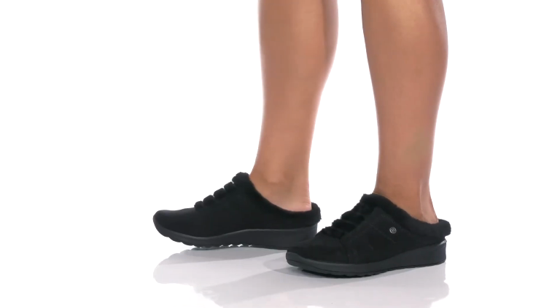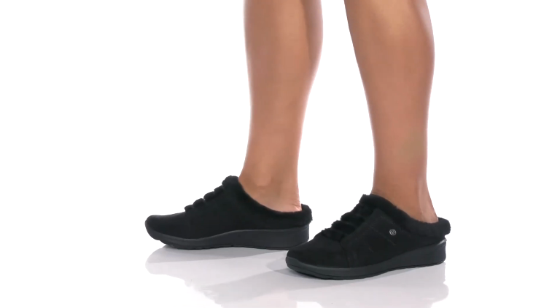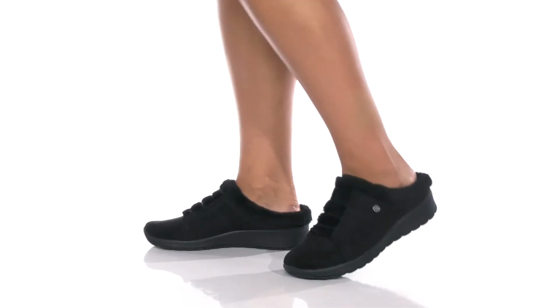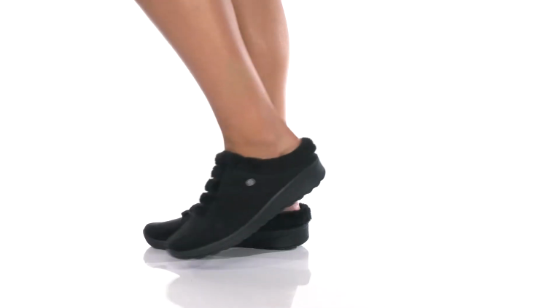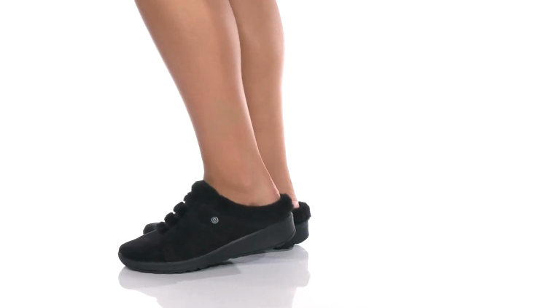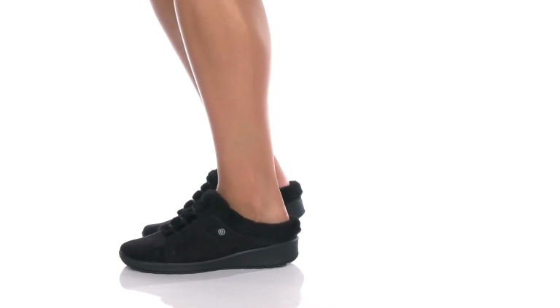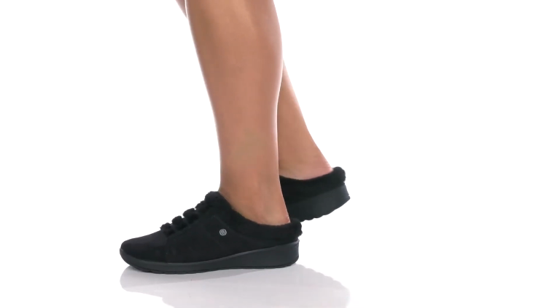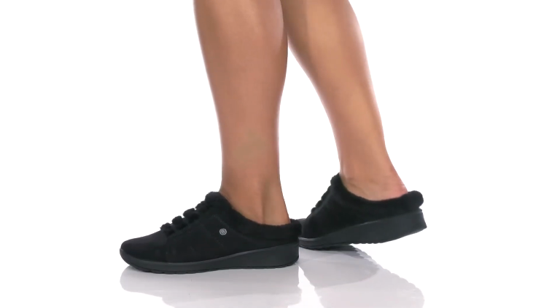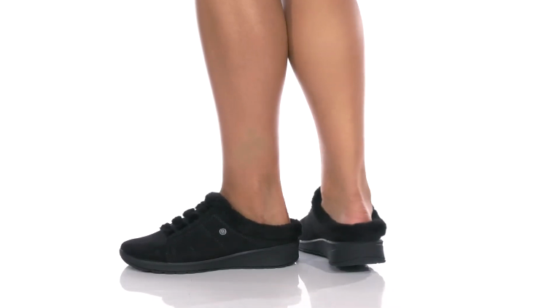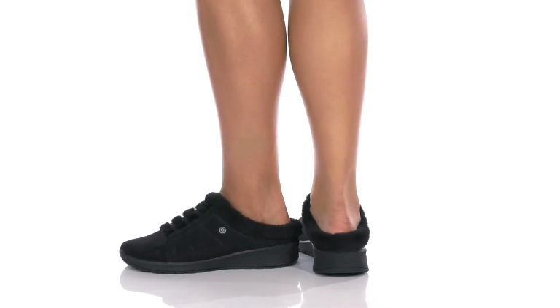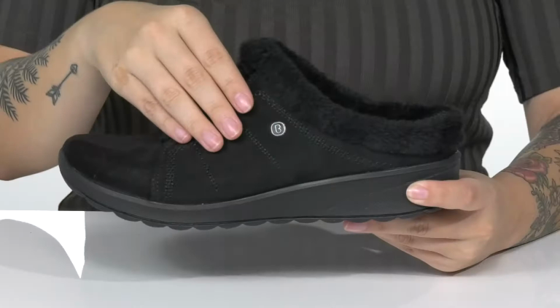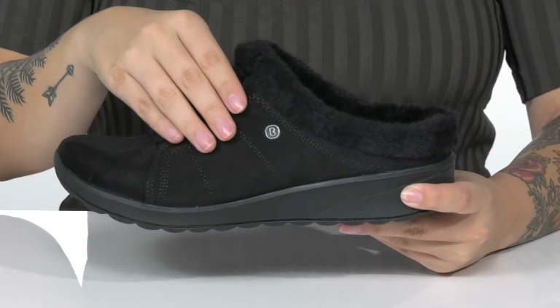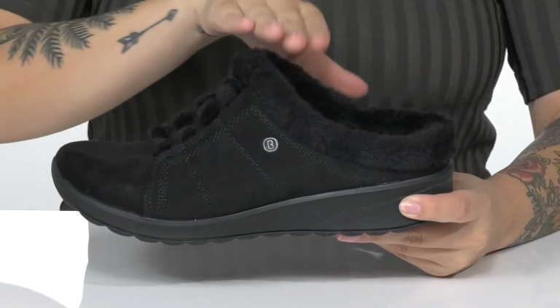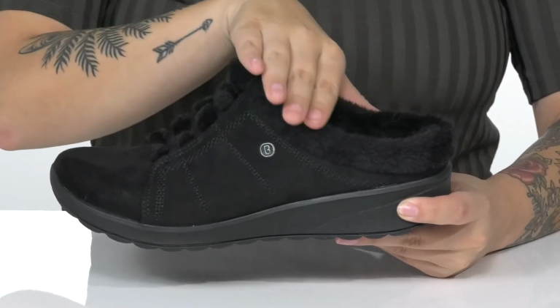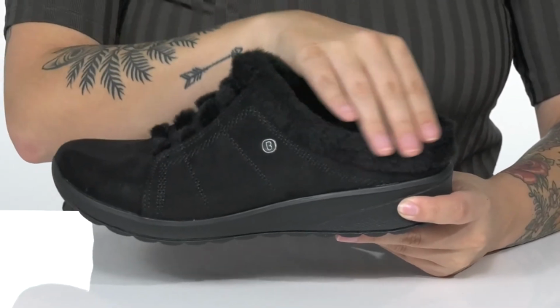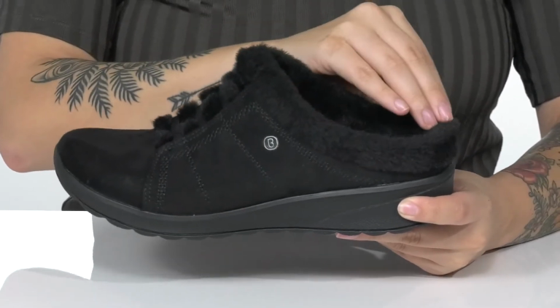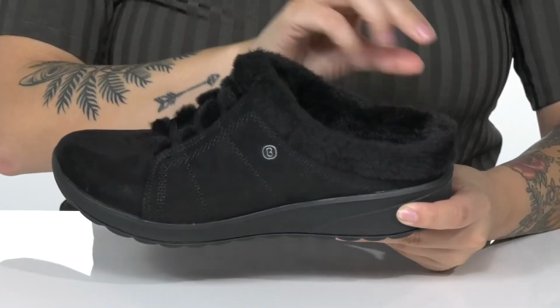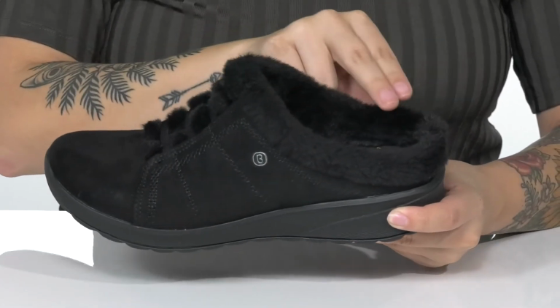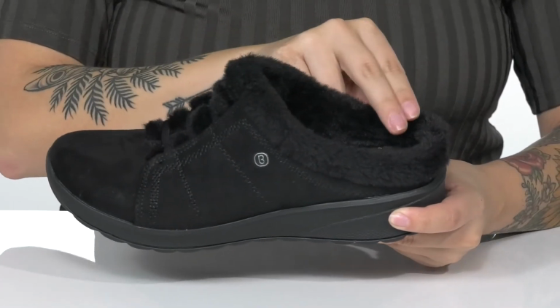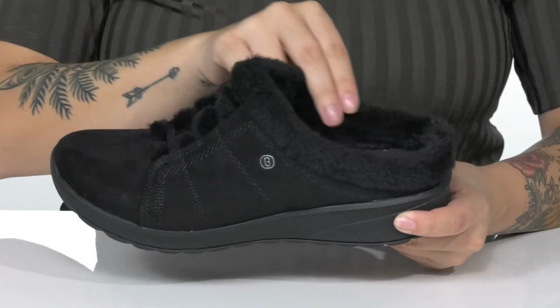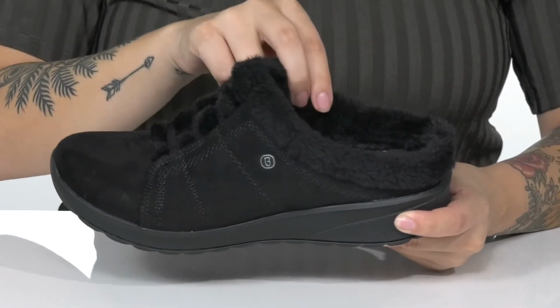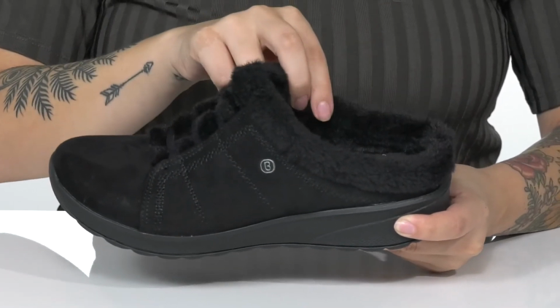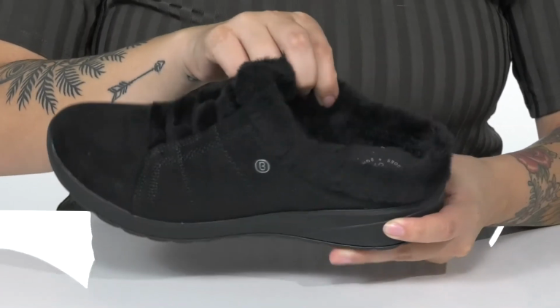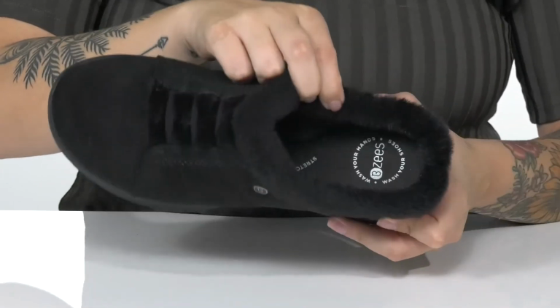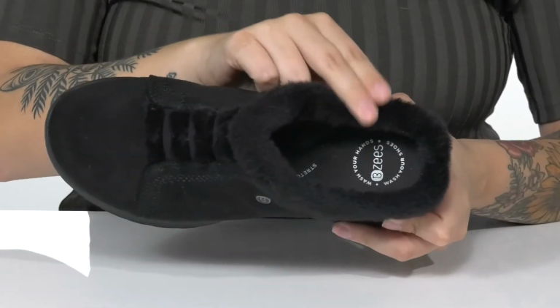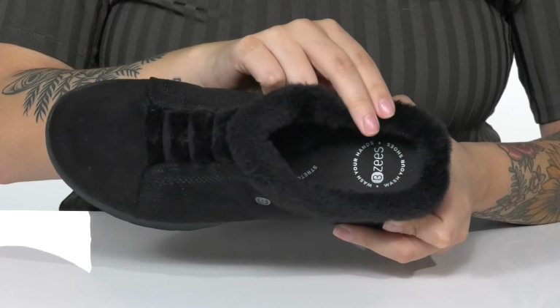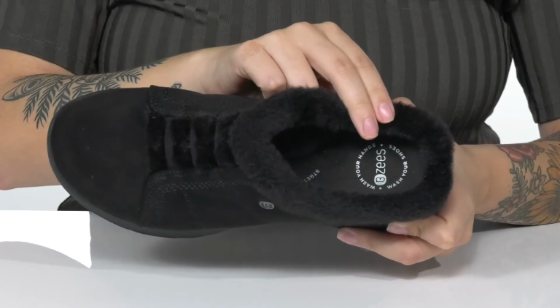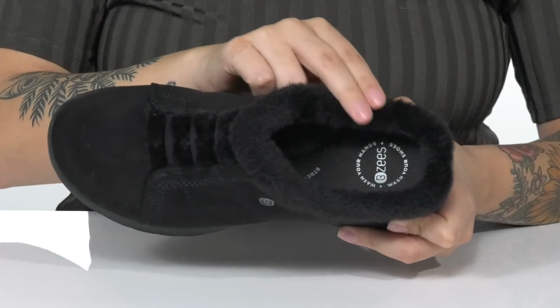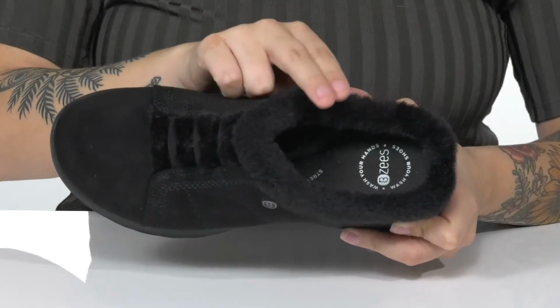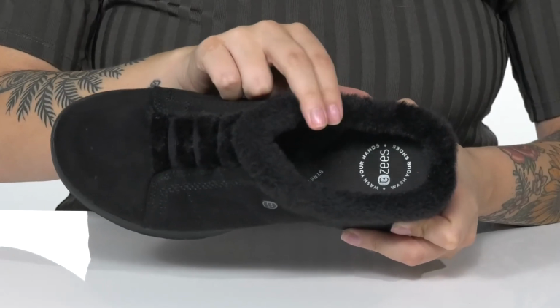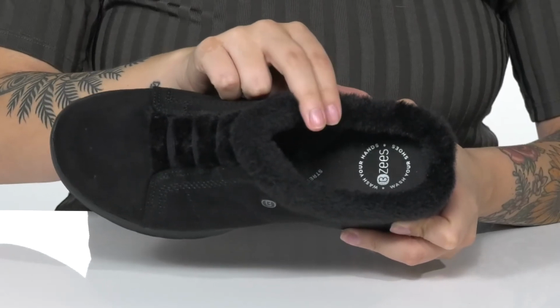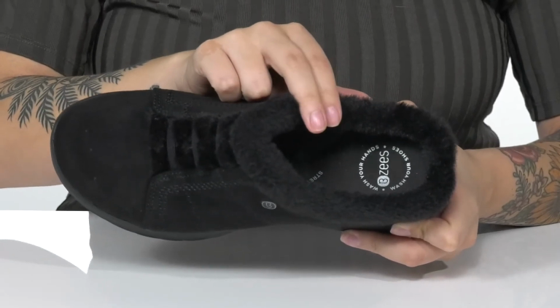Slip right into comfort with this style. There is a soft fabric upper with a faux fur around the collar that continues into that inner lining. The footbed is cushioned for comfort and it's going to offer arch support.